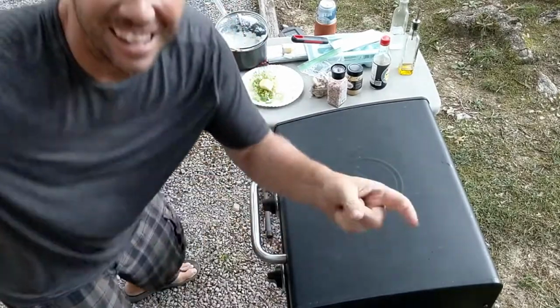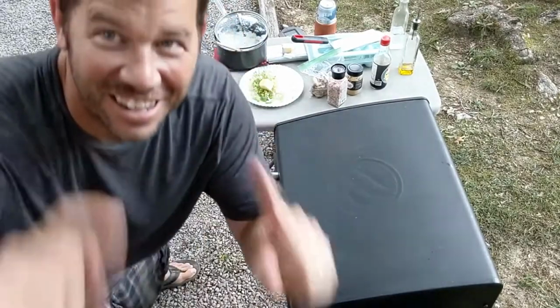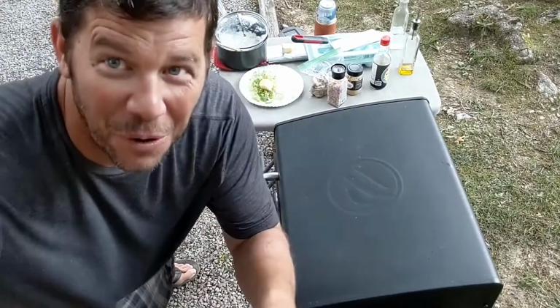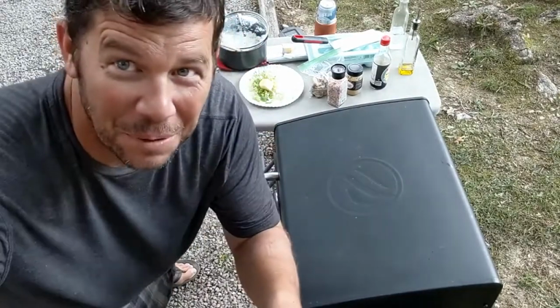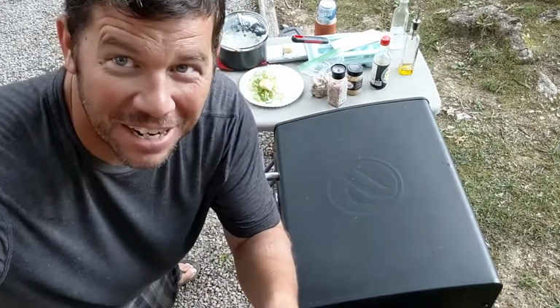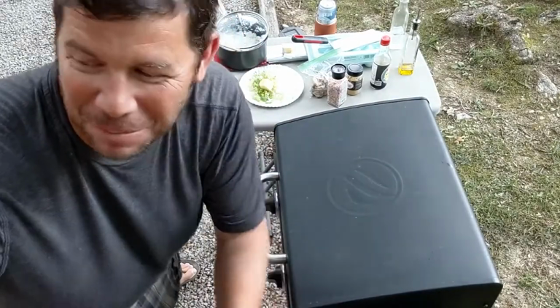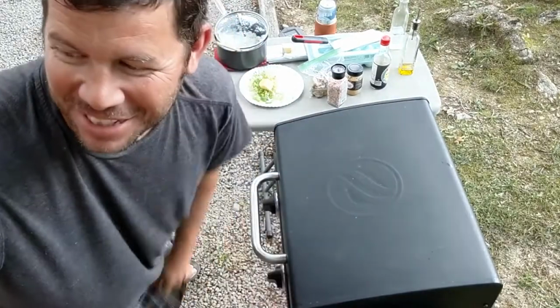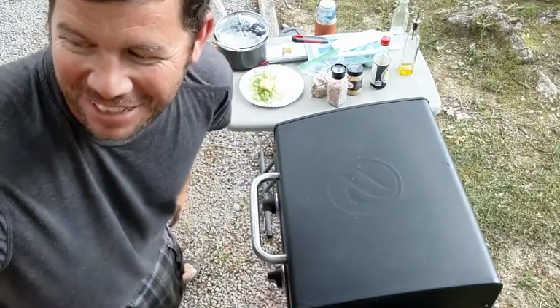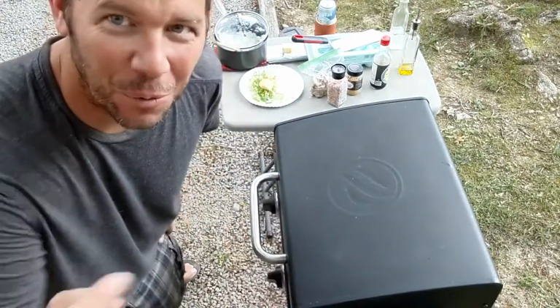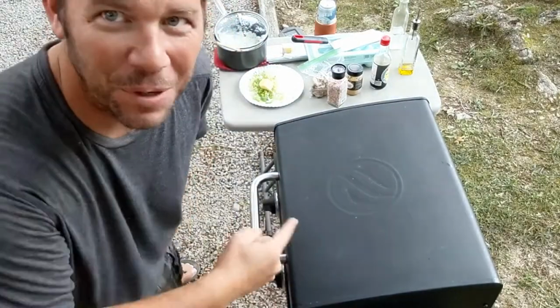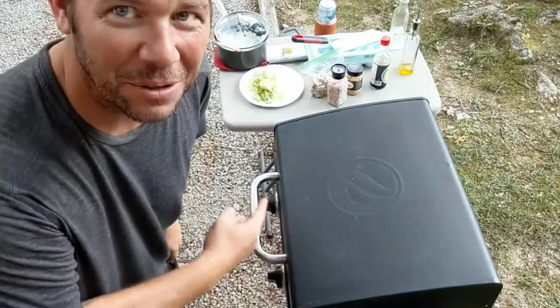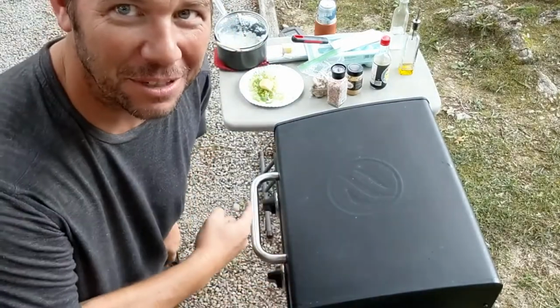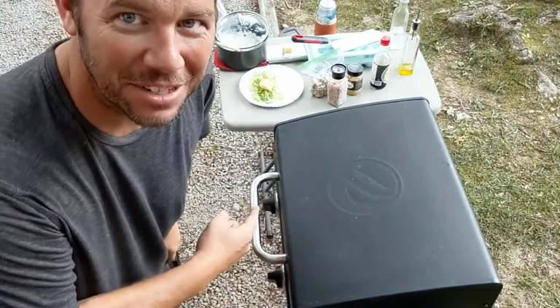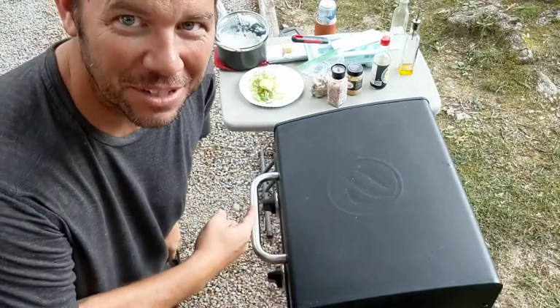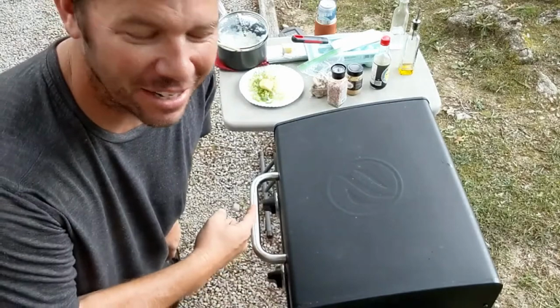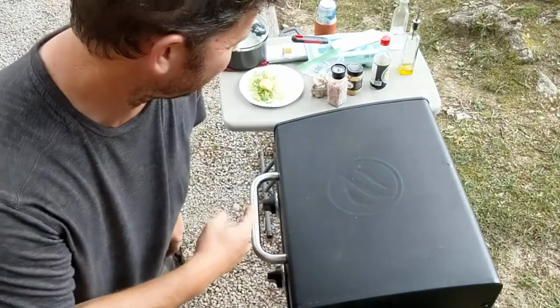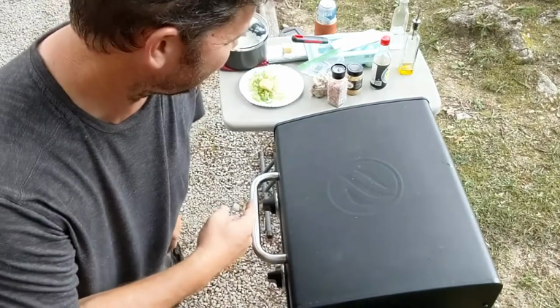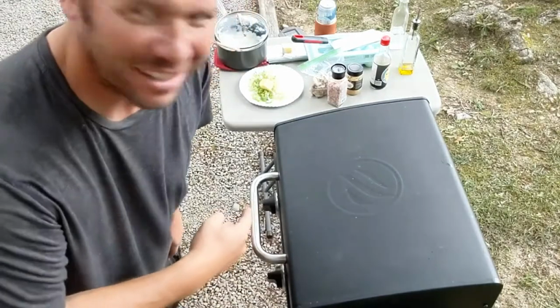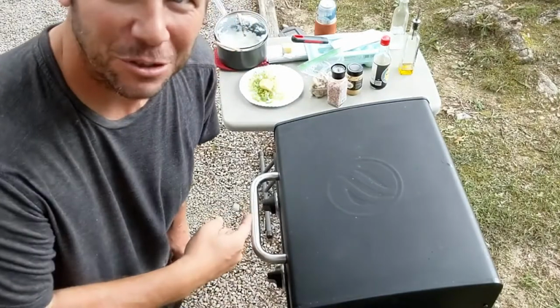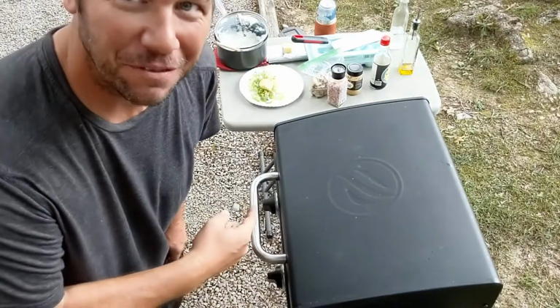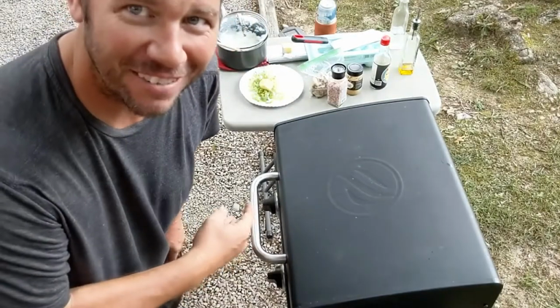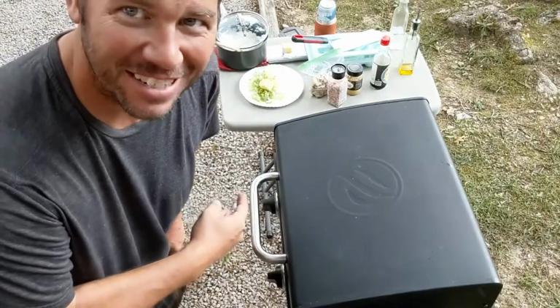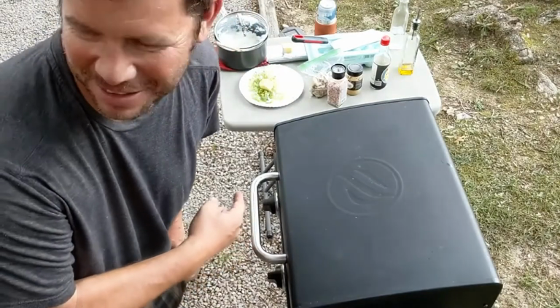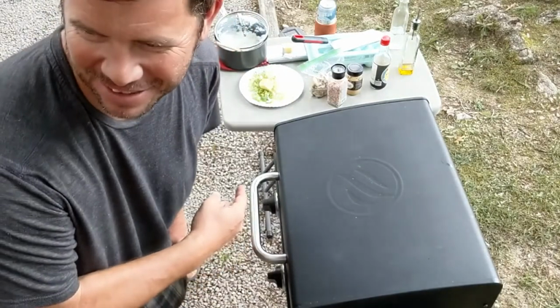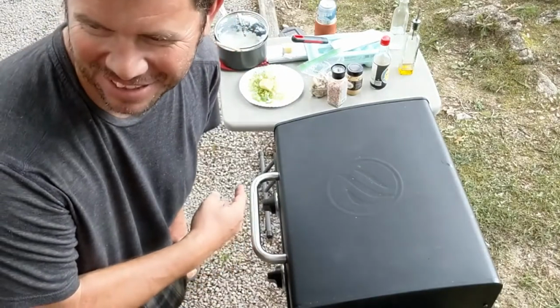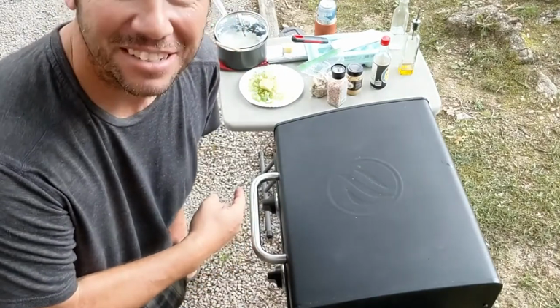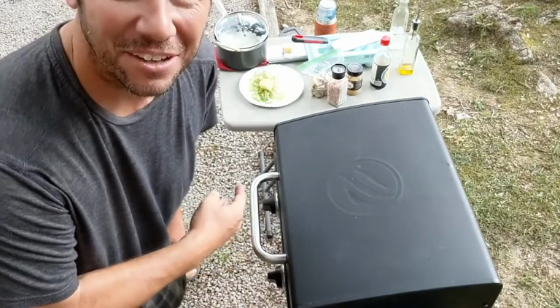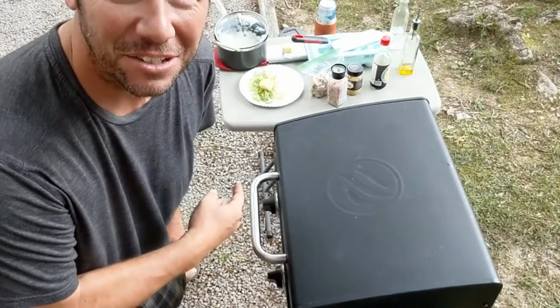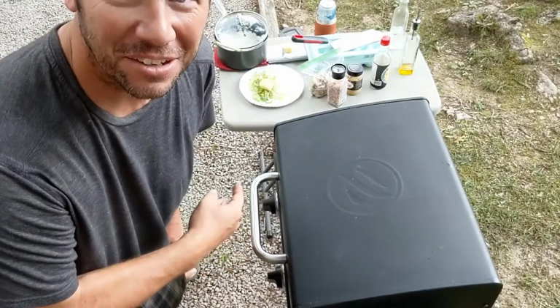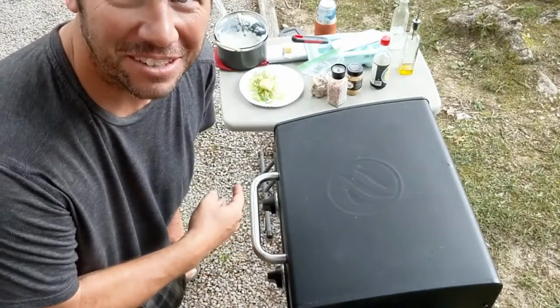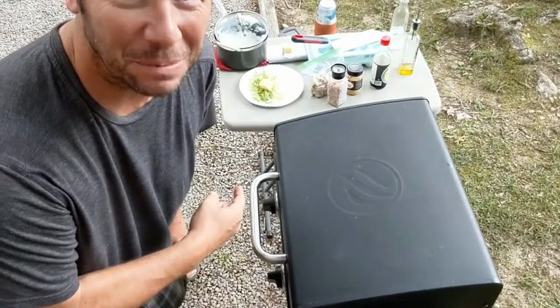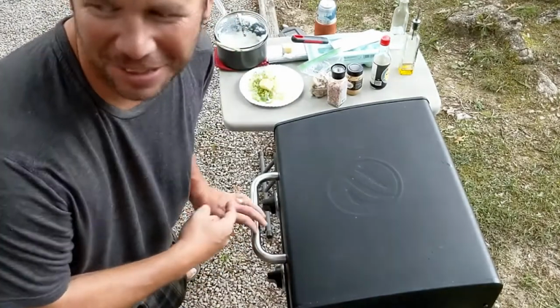Hey, welcome back everybody. What do we got going on the Blackstone today? Little chicken fried rice. Let's see how this turns out. It's gonna be good.